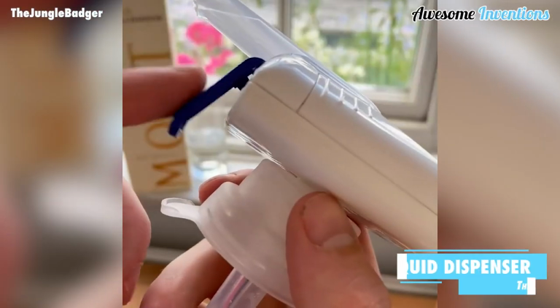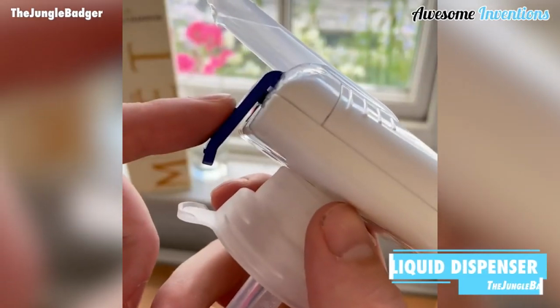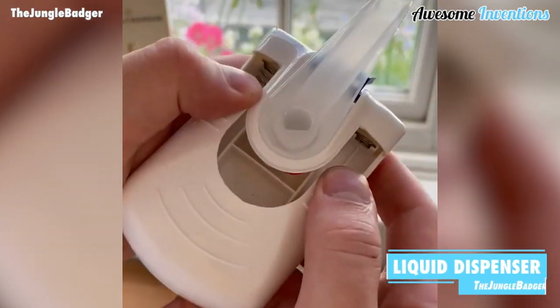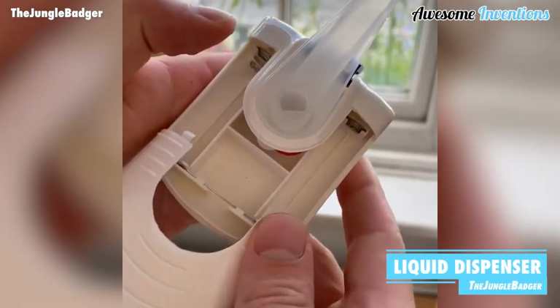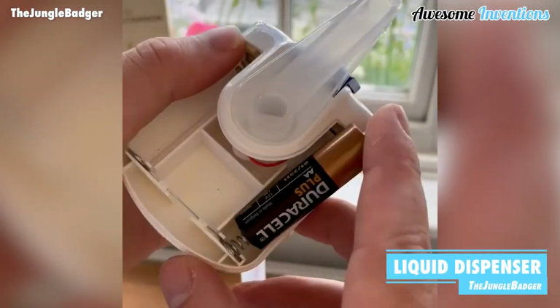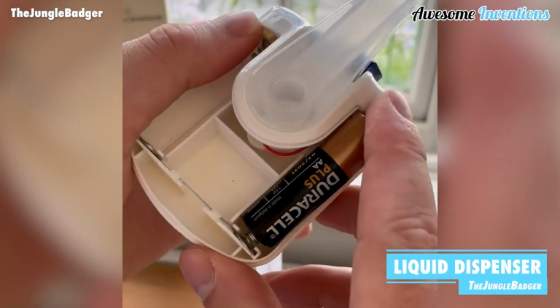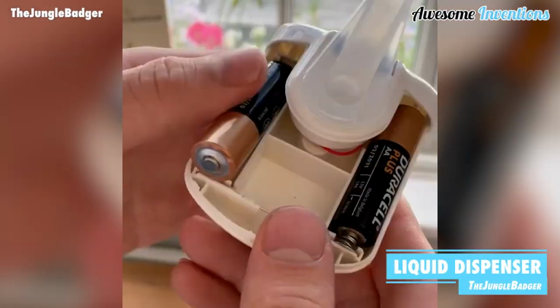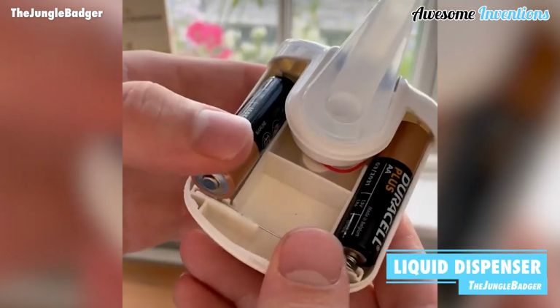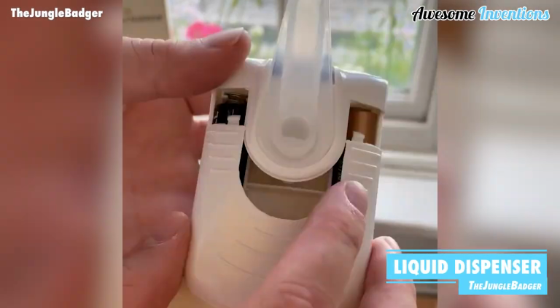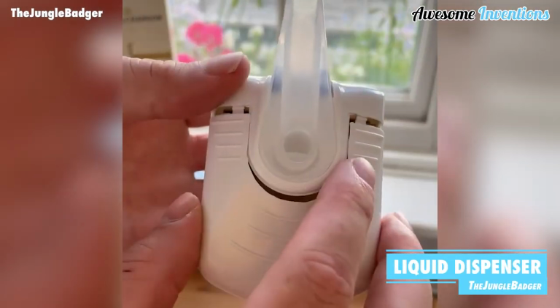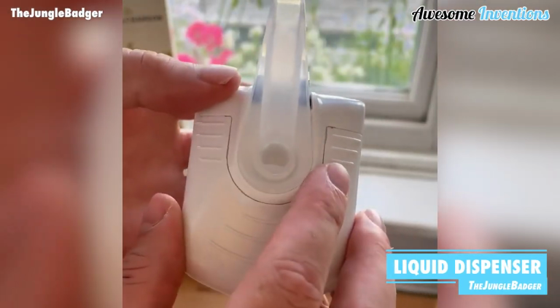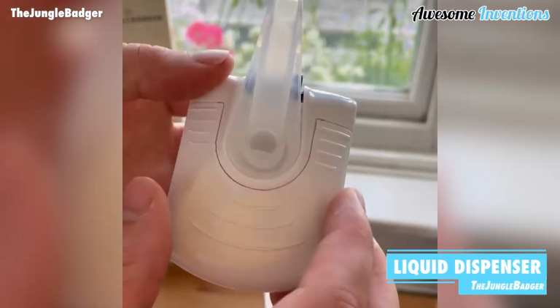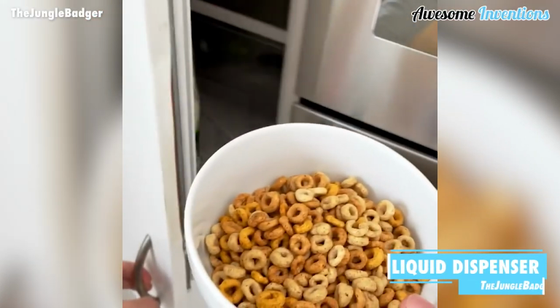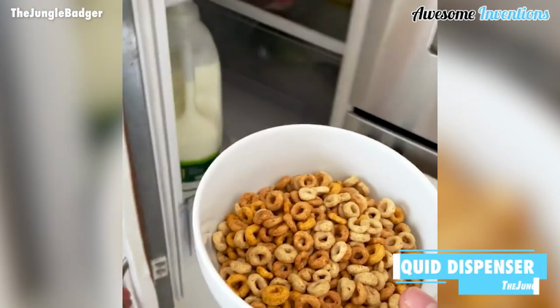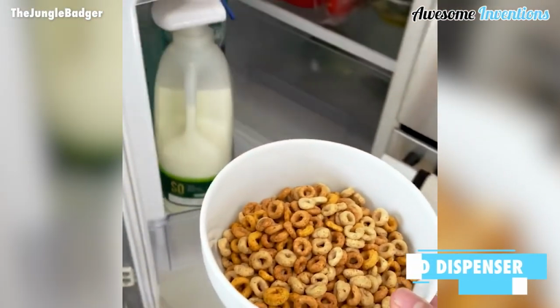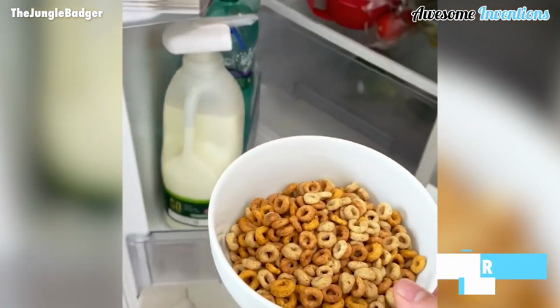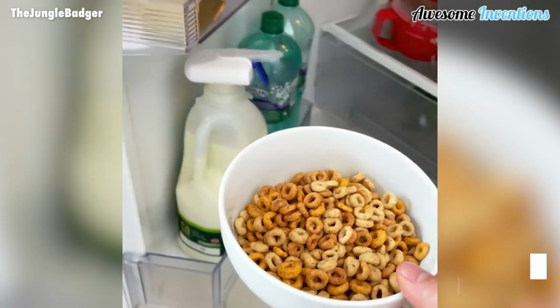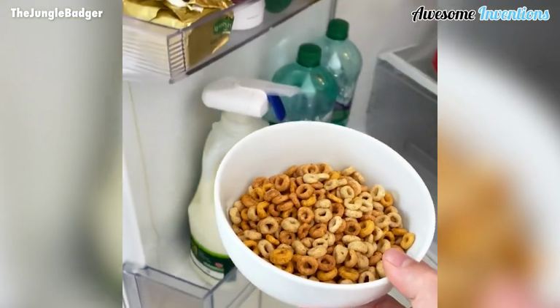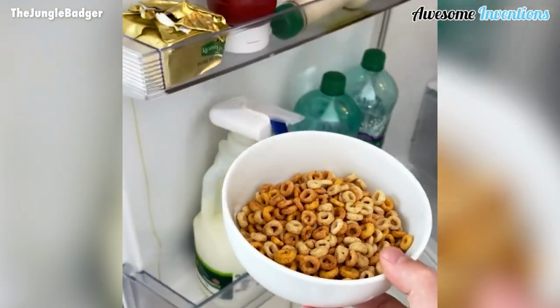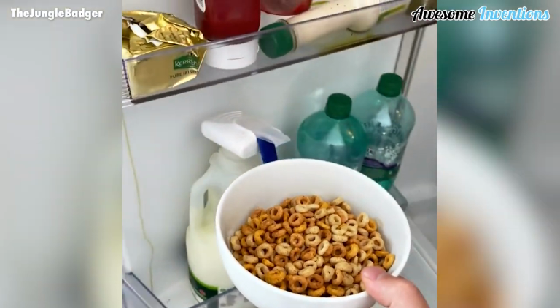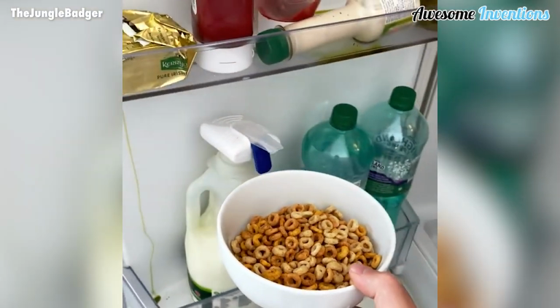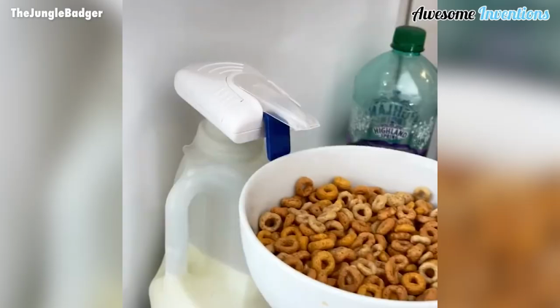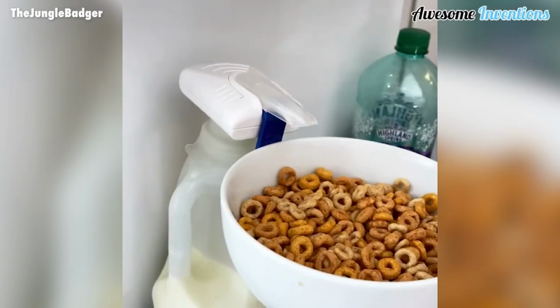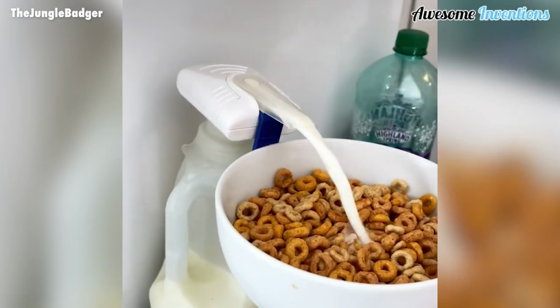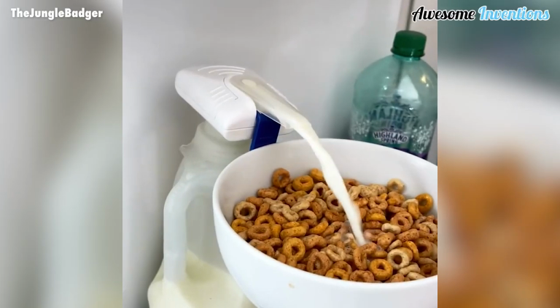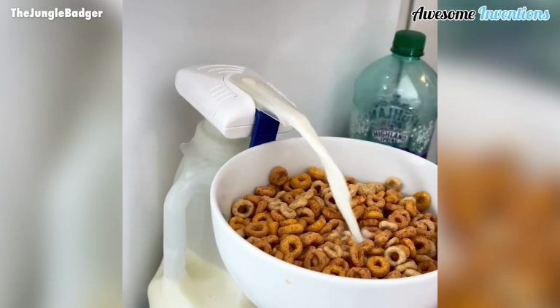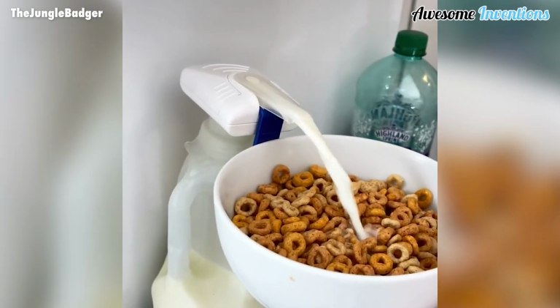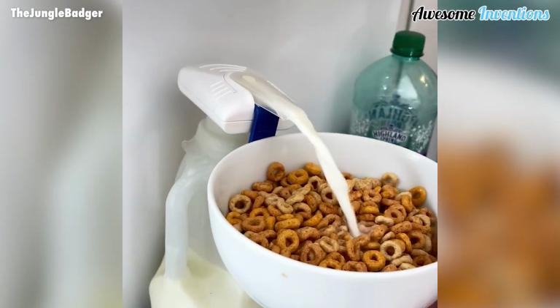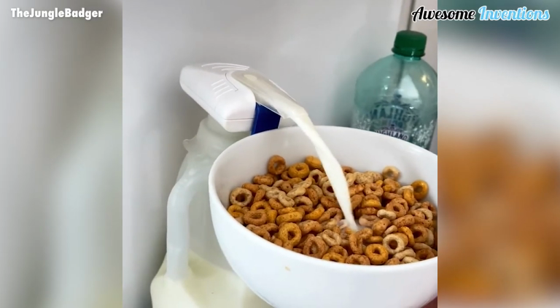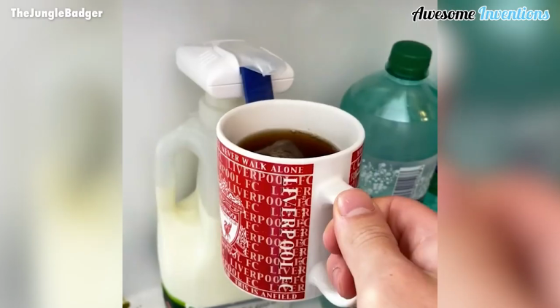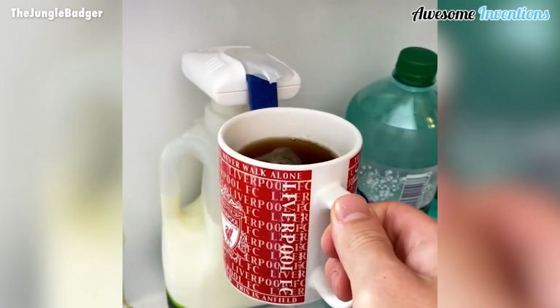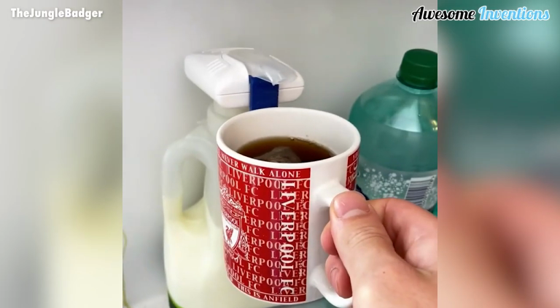With this liquid dispenser, you don't even need to get the product out of the refrigerator. It's great for dispensing any liquids, such as milk, water, juice, and more.